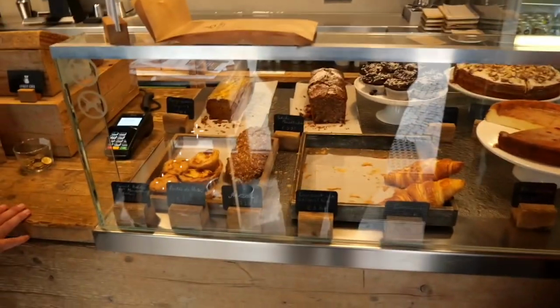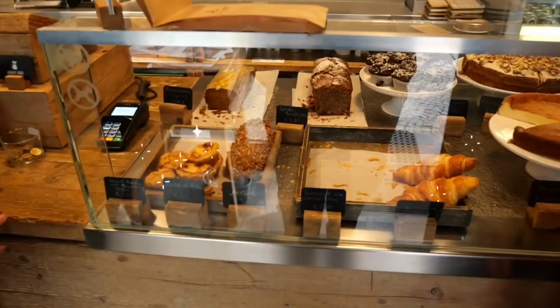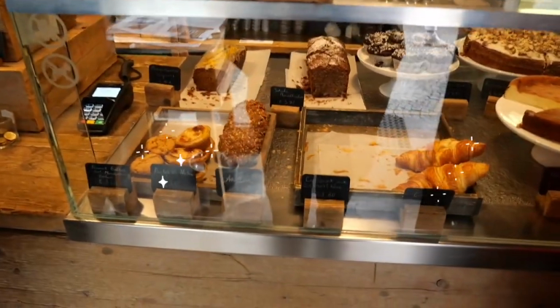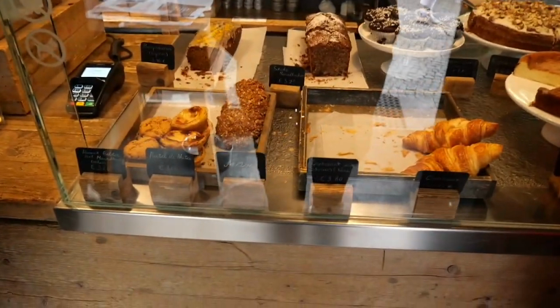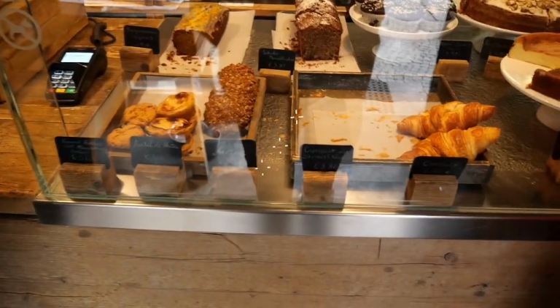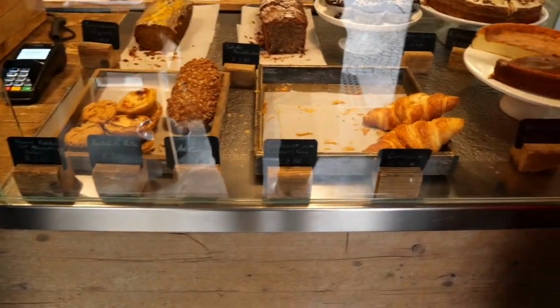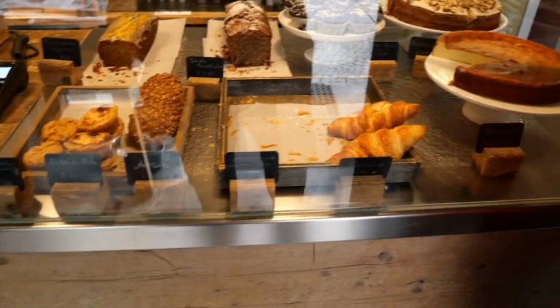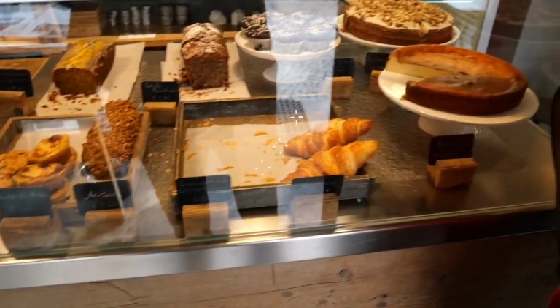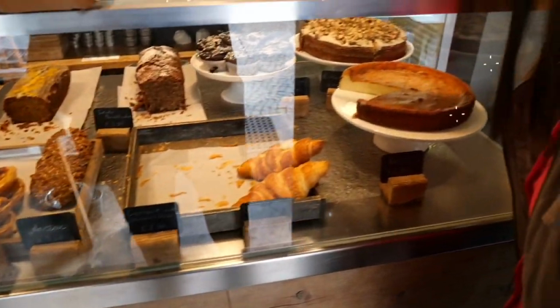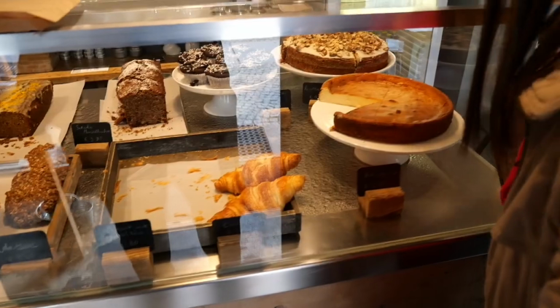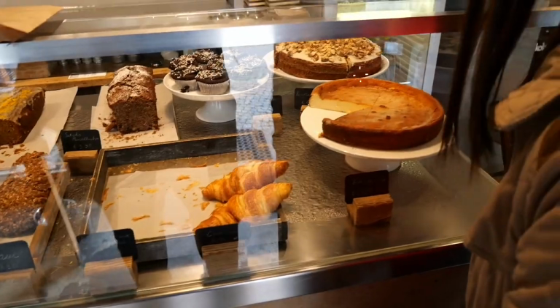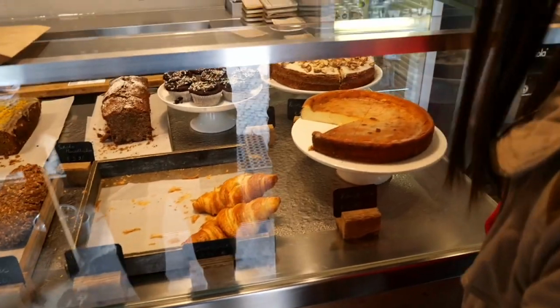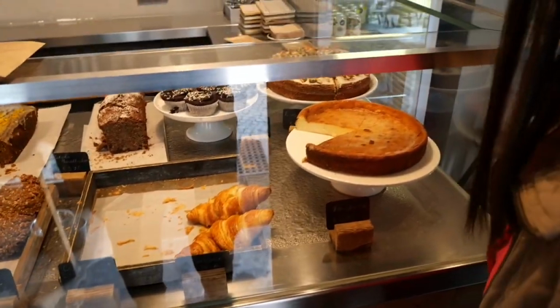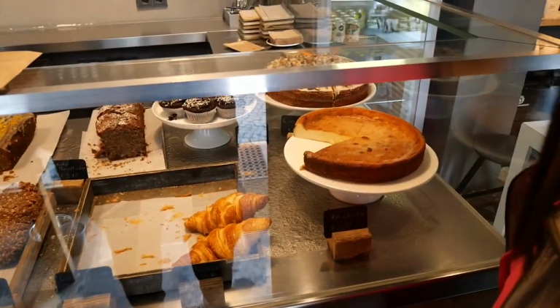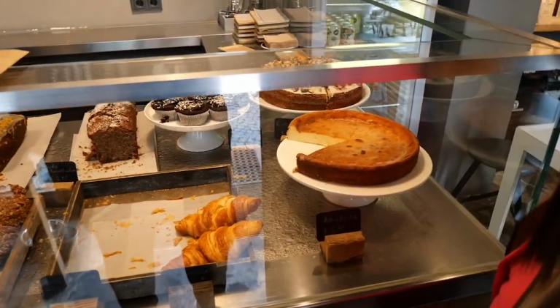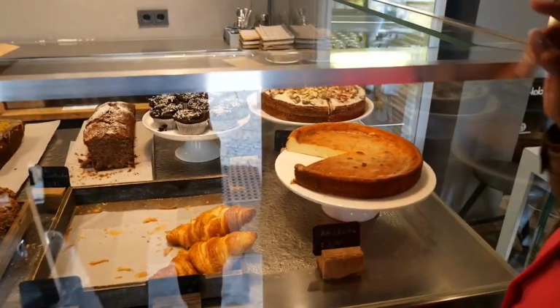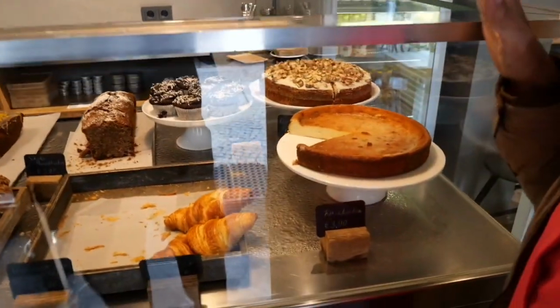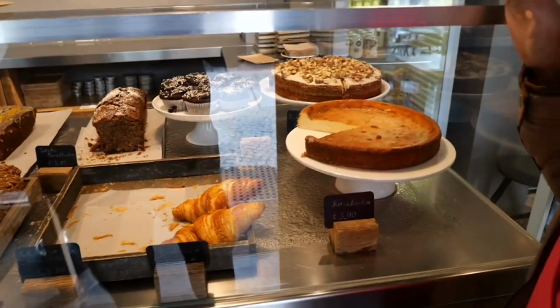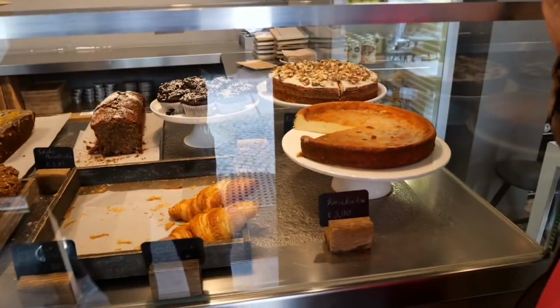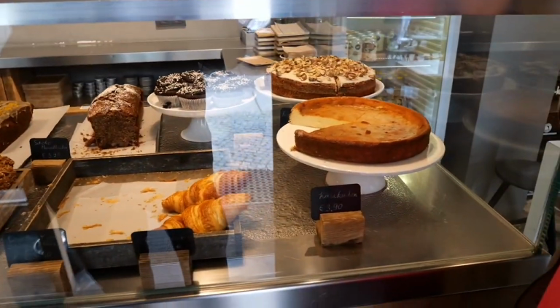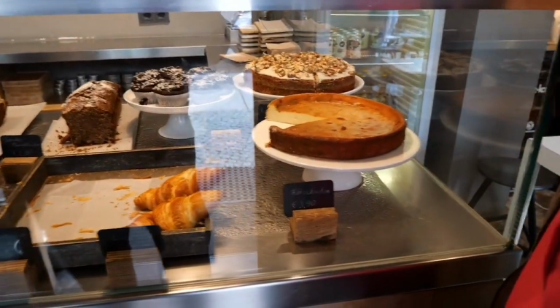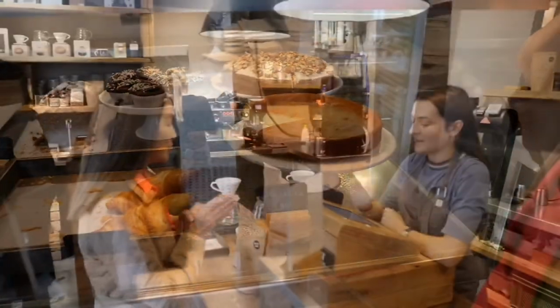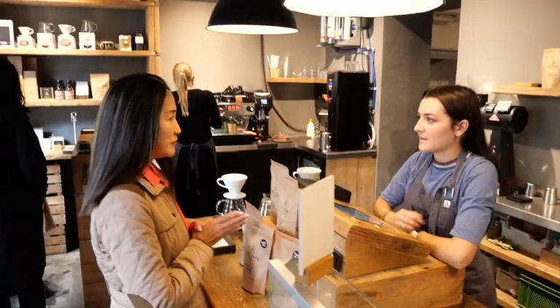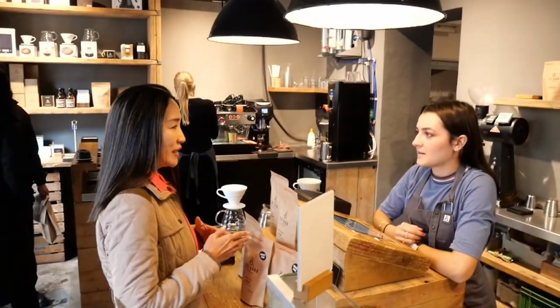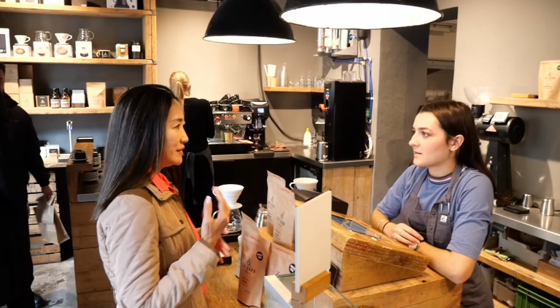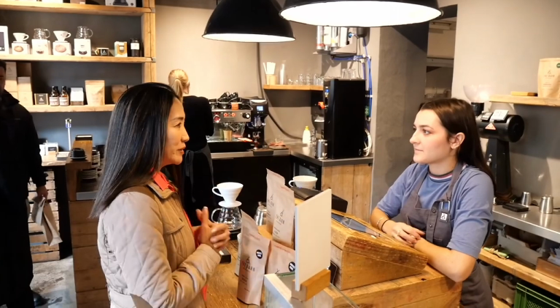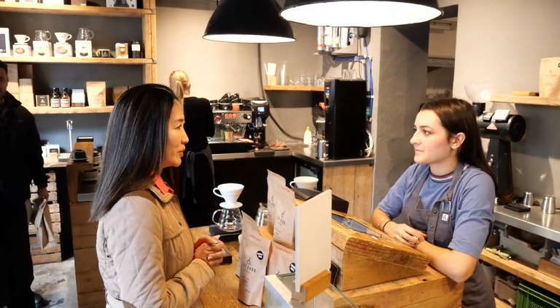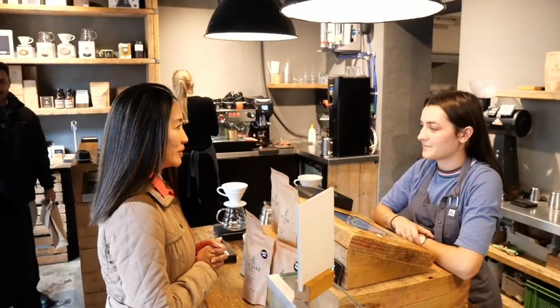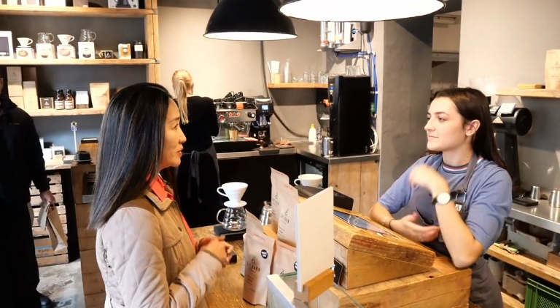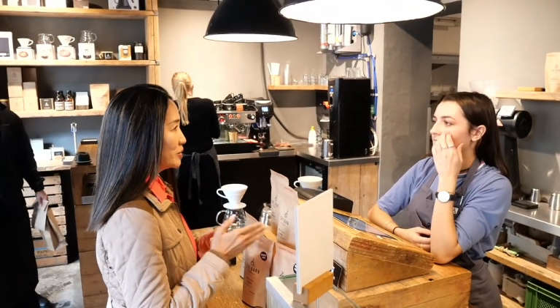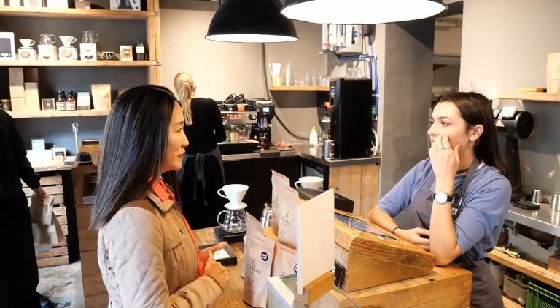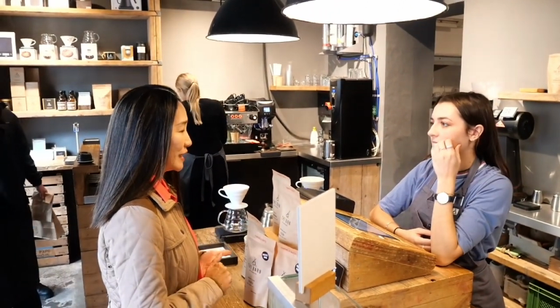That one looks very good — I think I'm going to have that. Anything chocolate is perfect for me. I am from Thailand, I'm doing a tour, and I would like to try your coffee here.